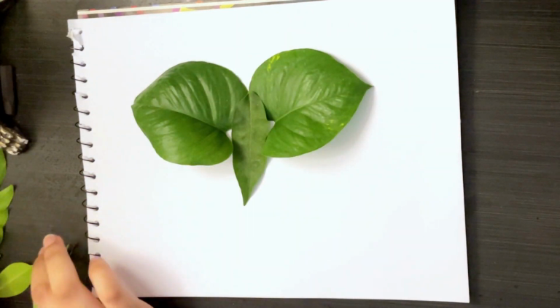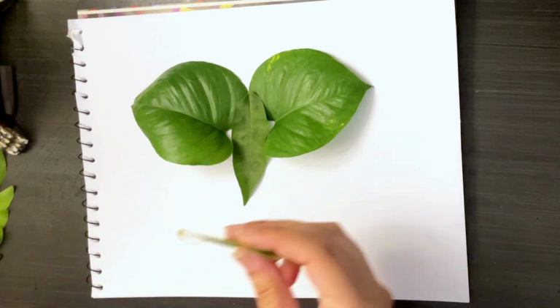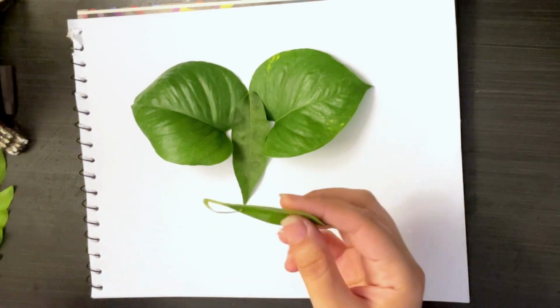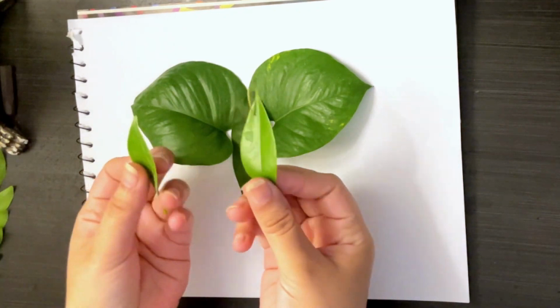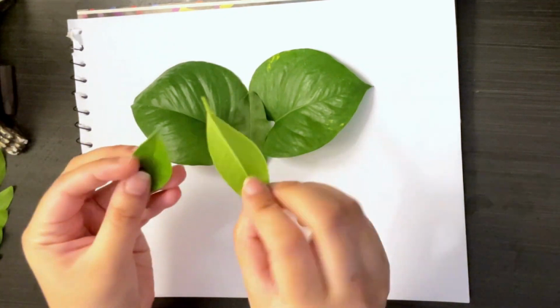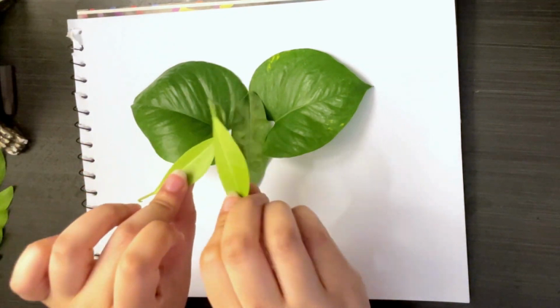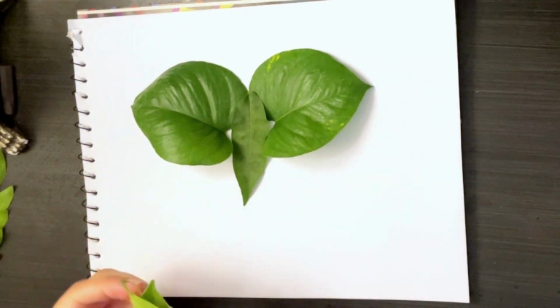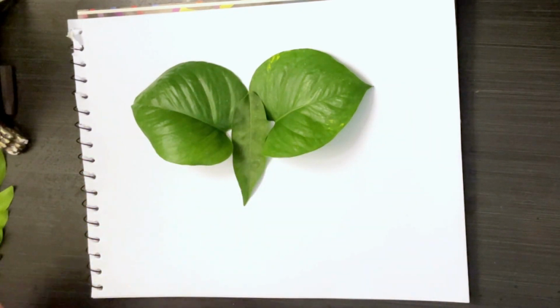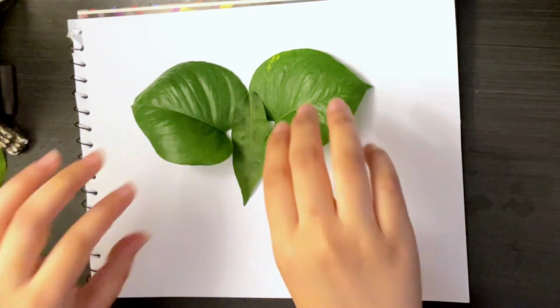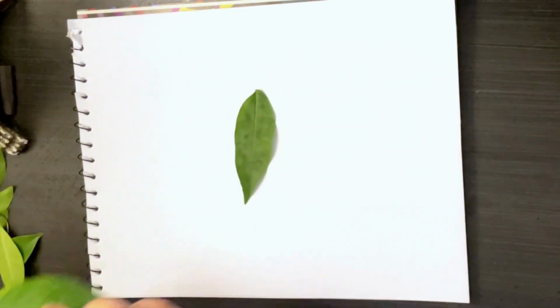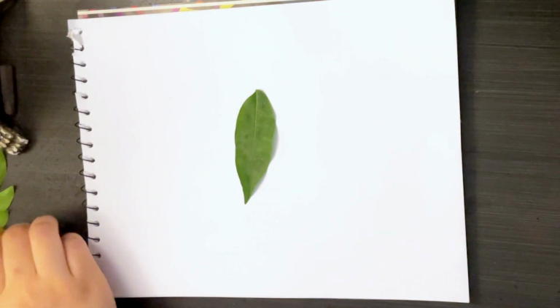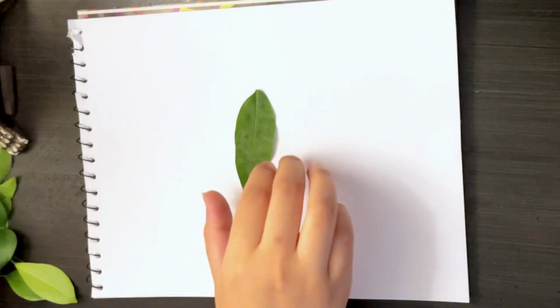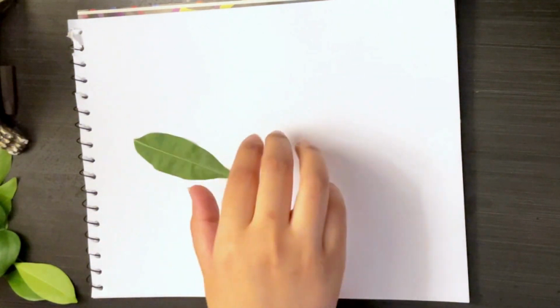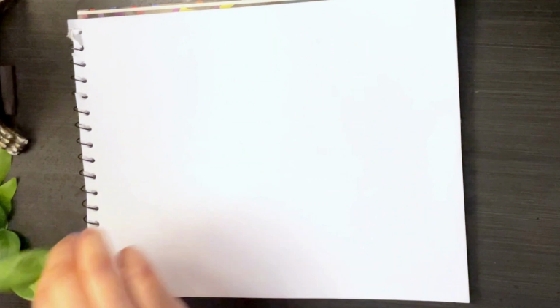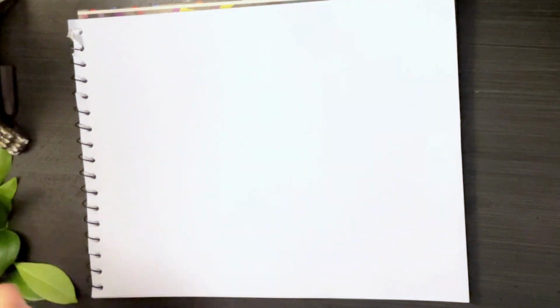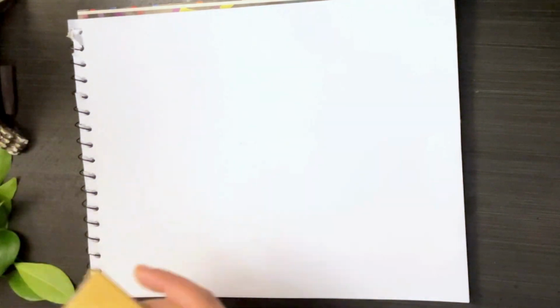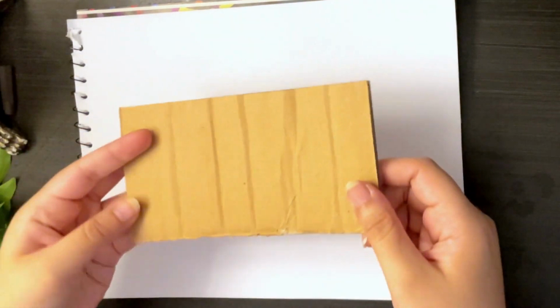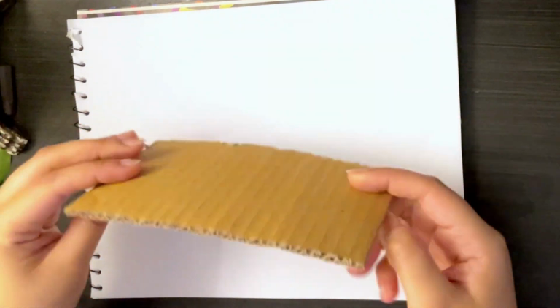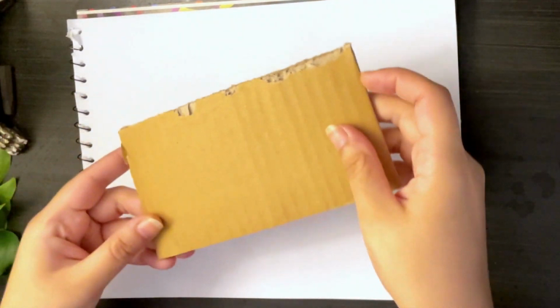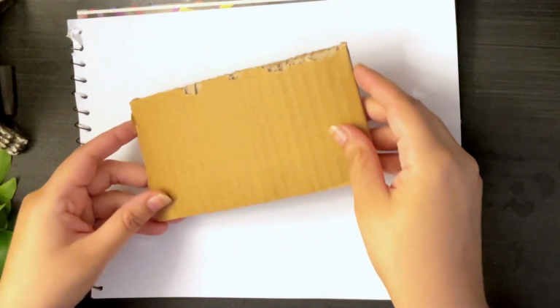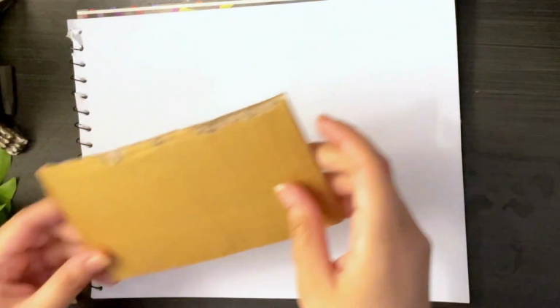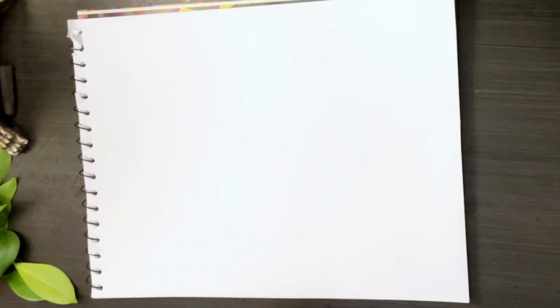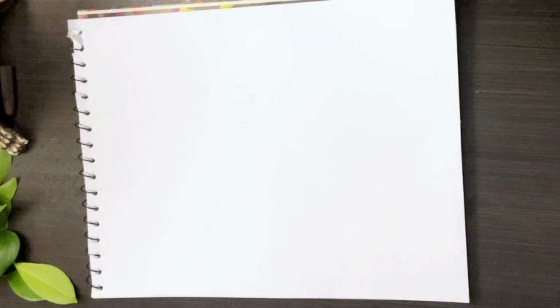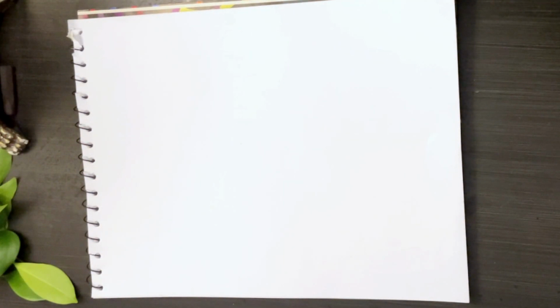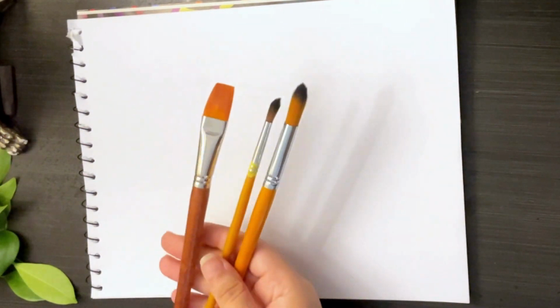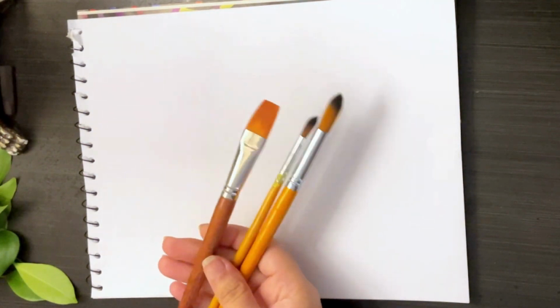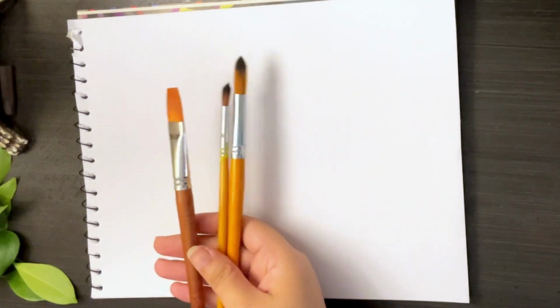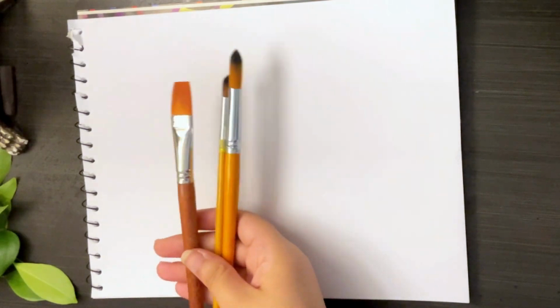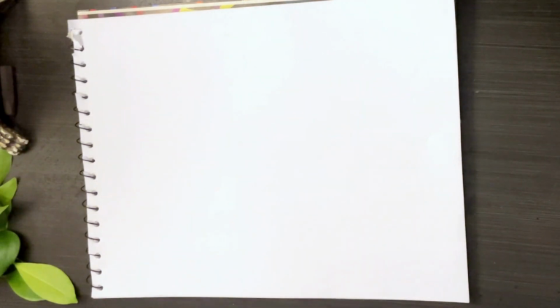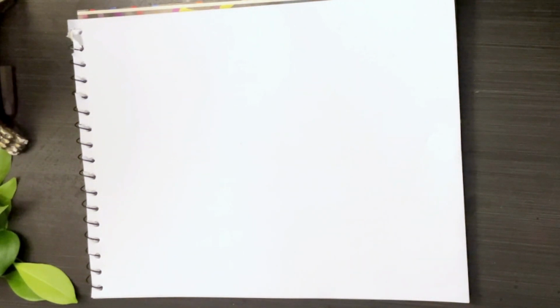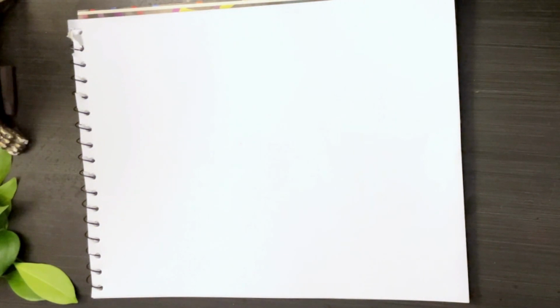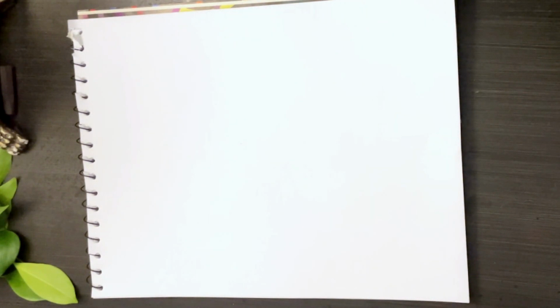We will use some big leaves and some small ones, and we need a cardboard as well. Let's start painting the leaves.